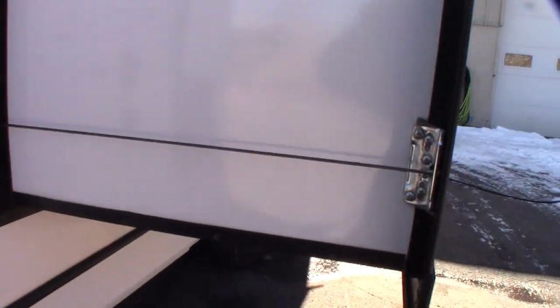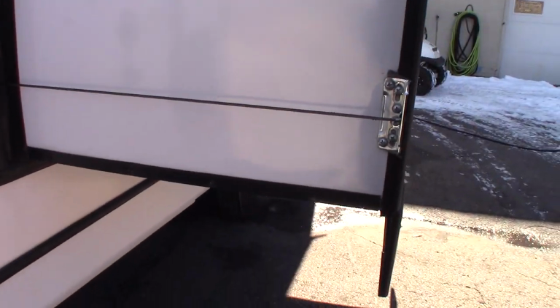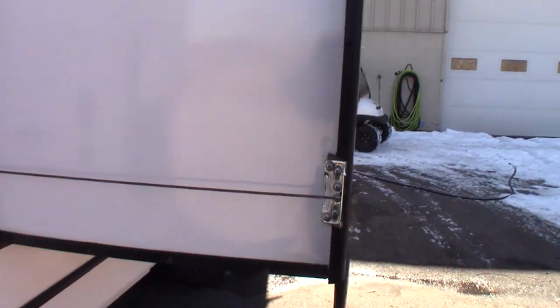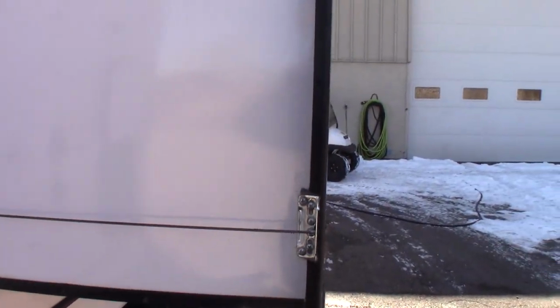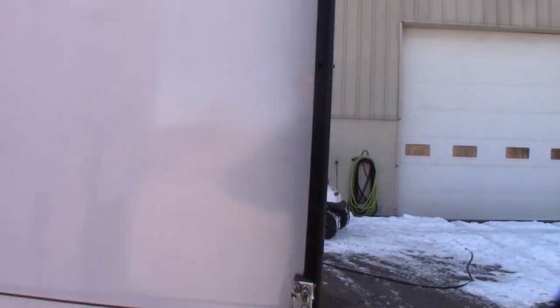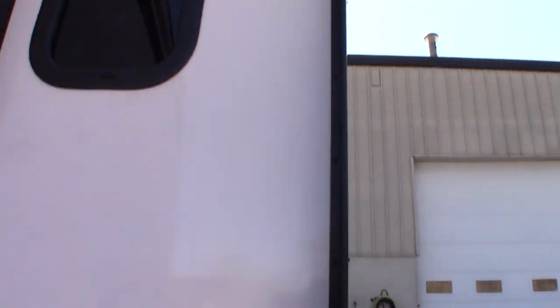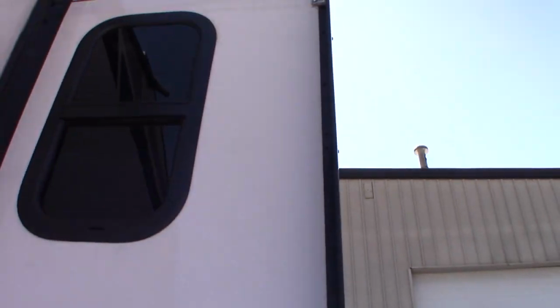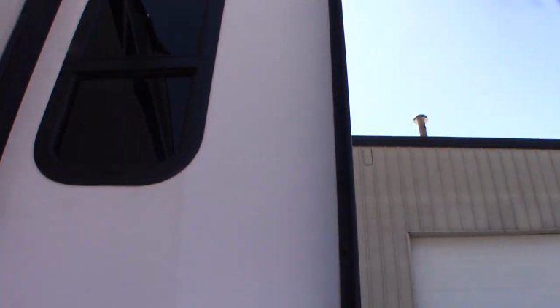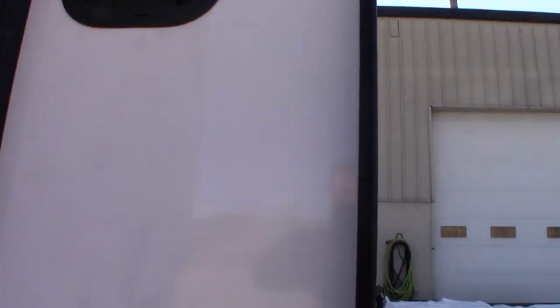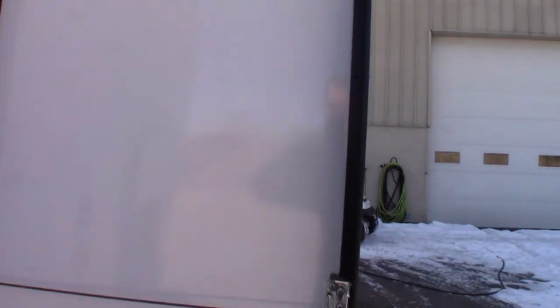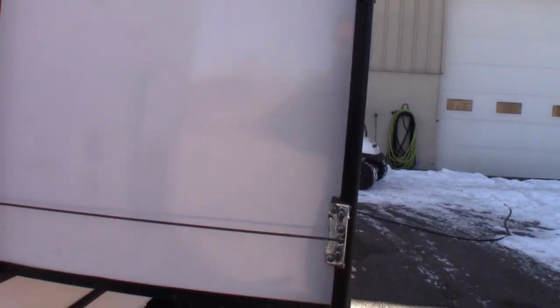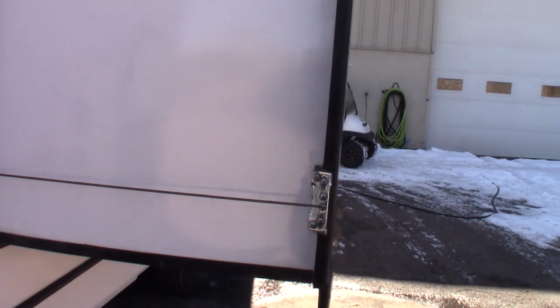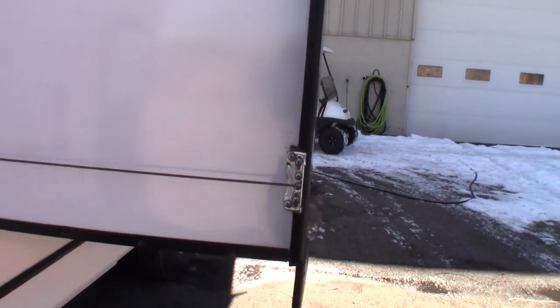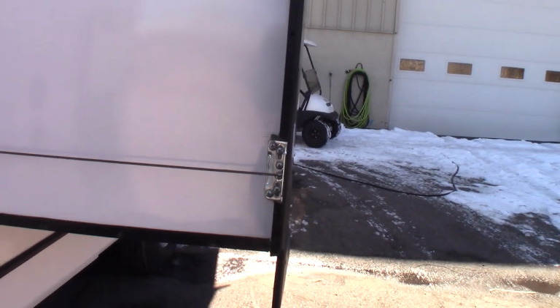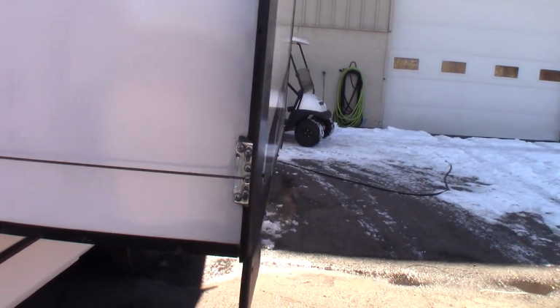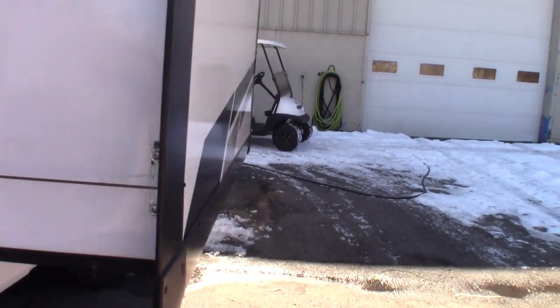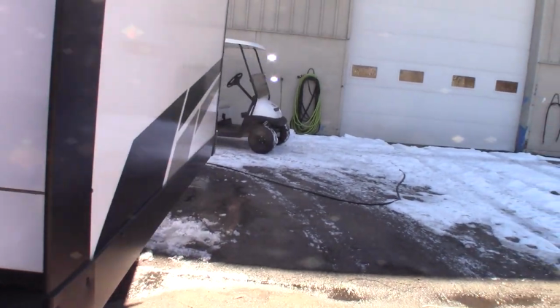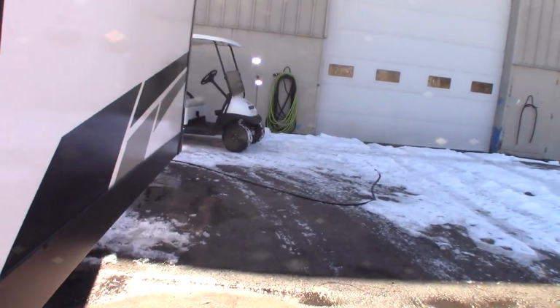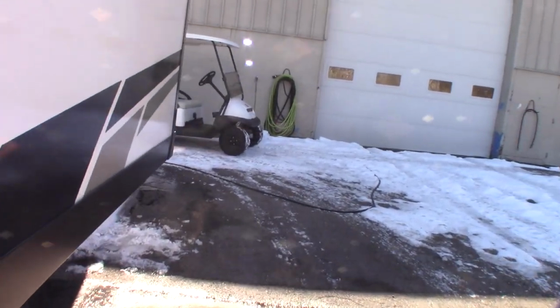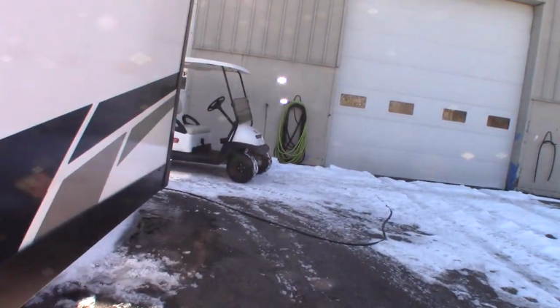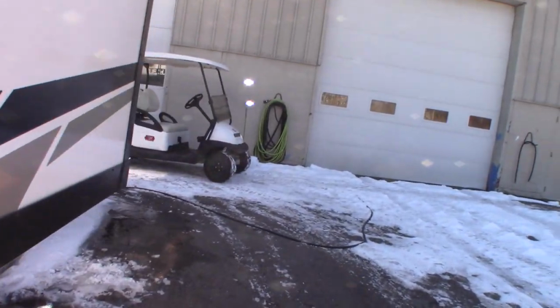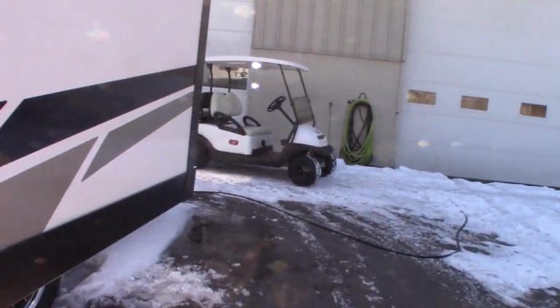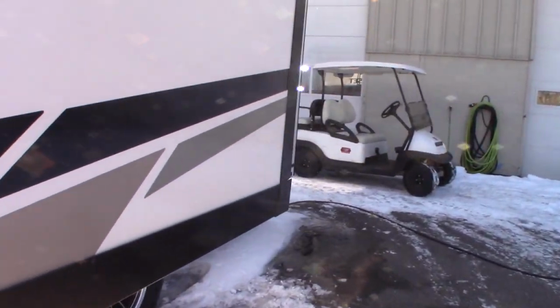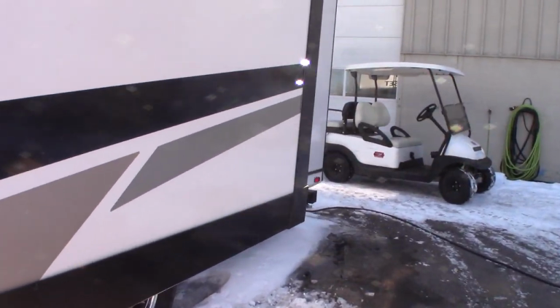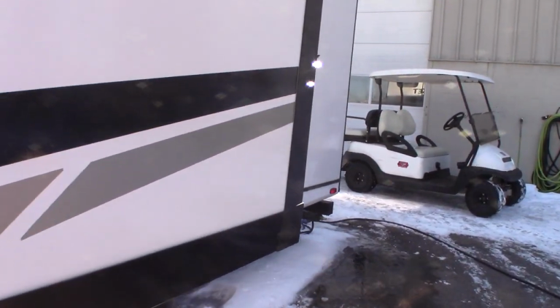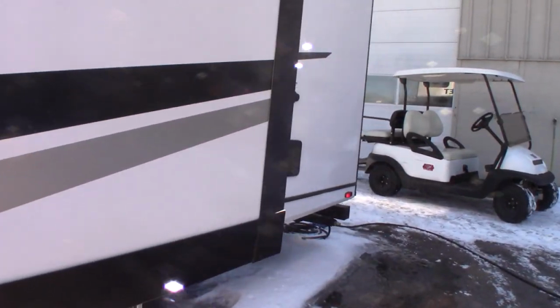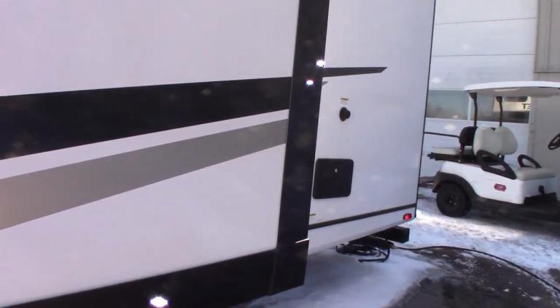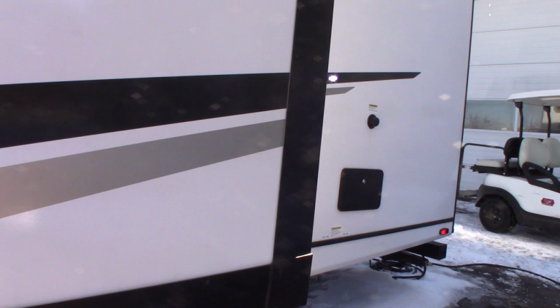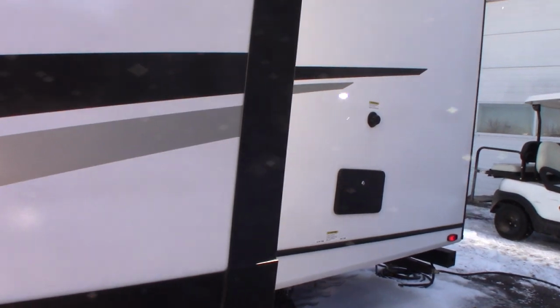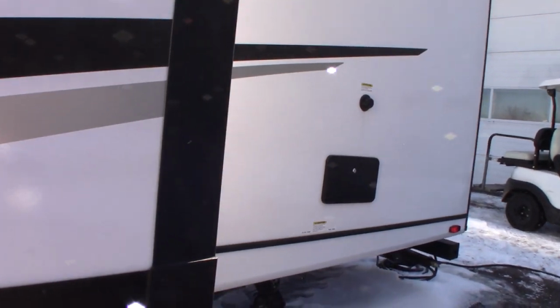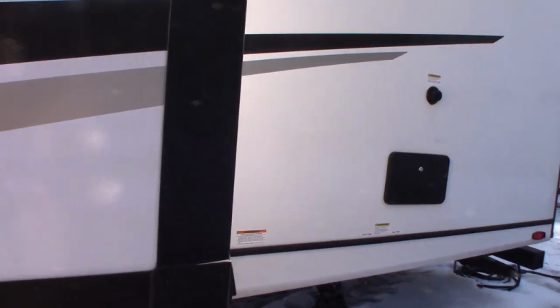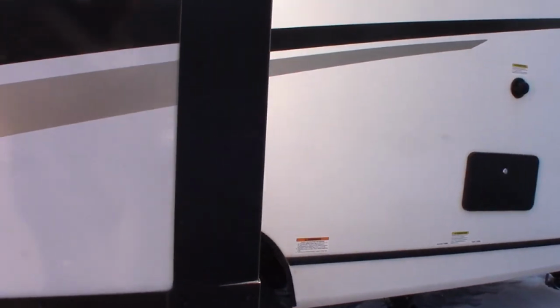Your slide room is an Accu-Slide. There are different types, but this particular one is called an Accu-Slide, in case you ever need to know that.